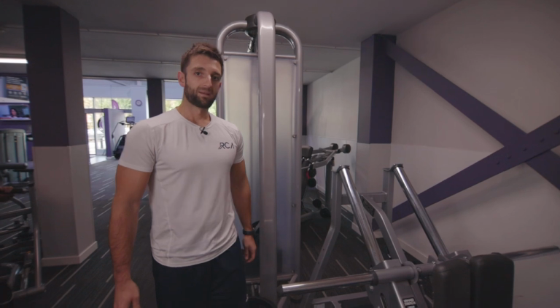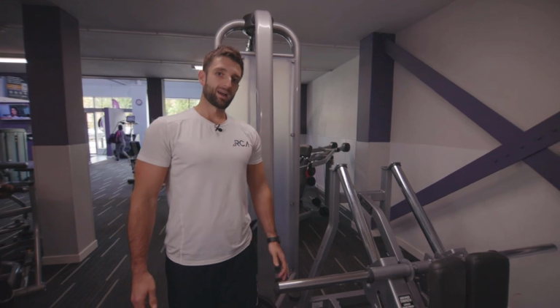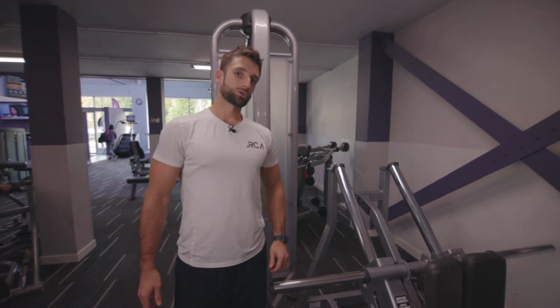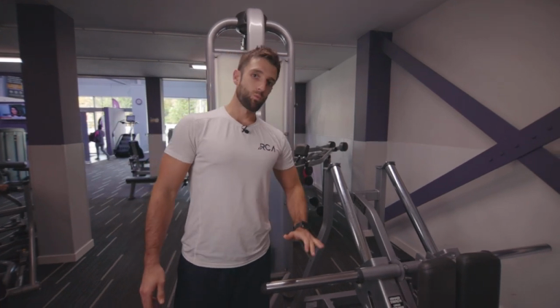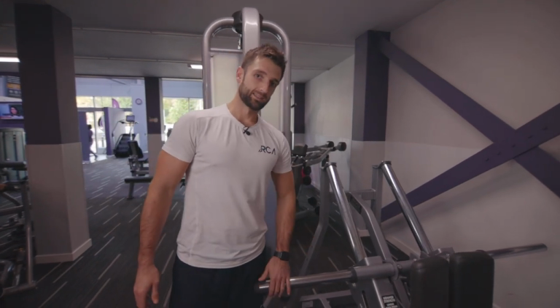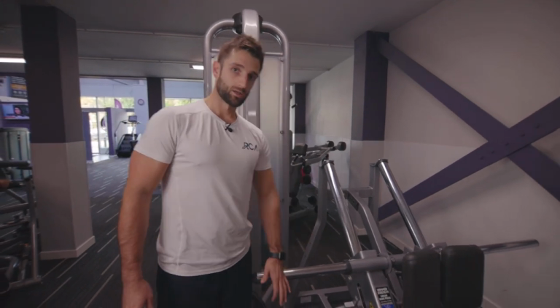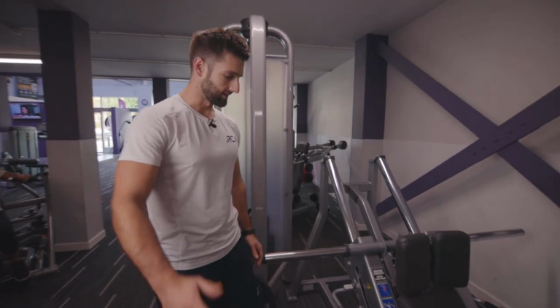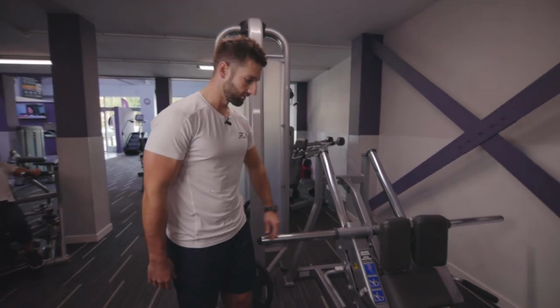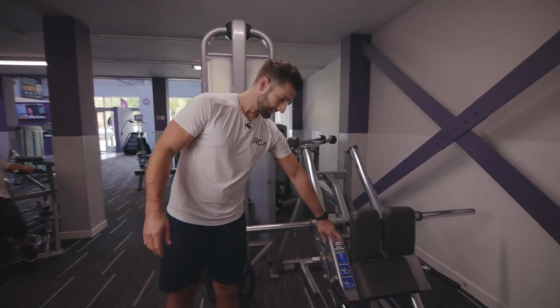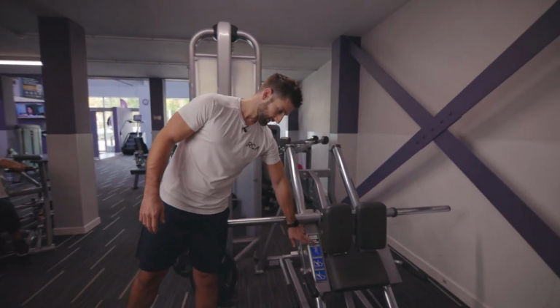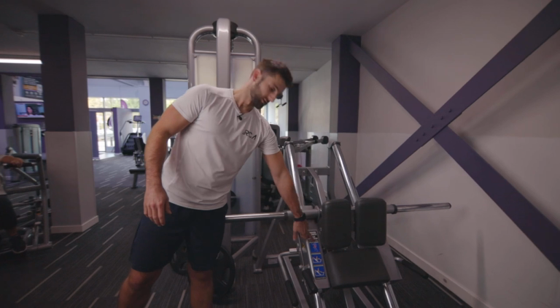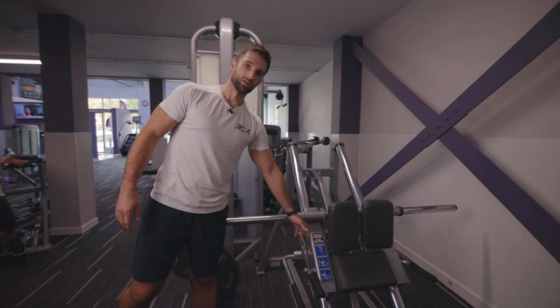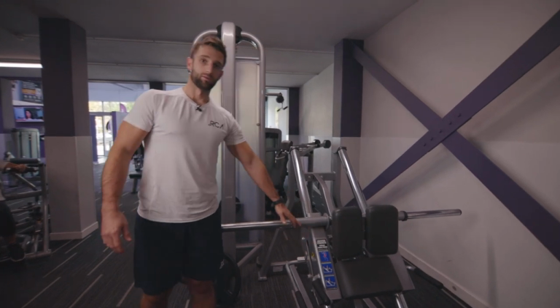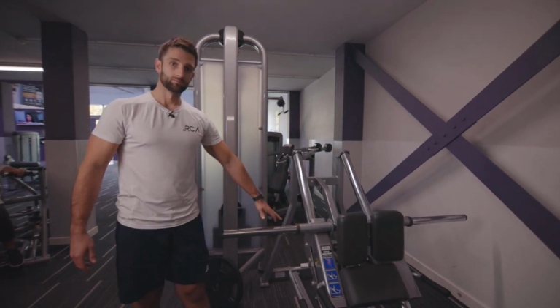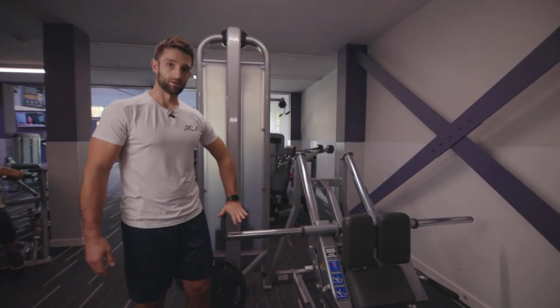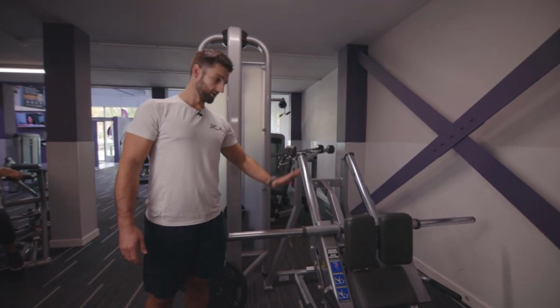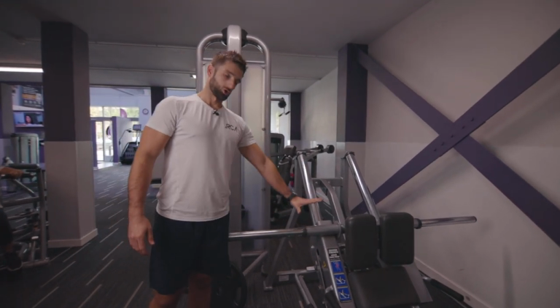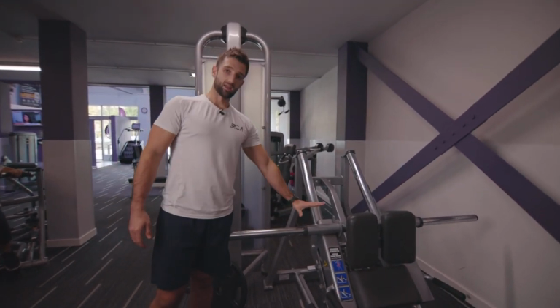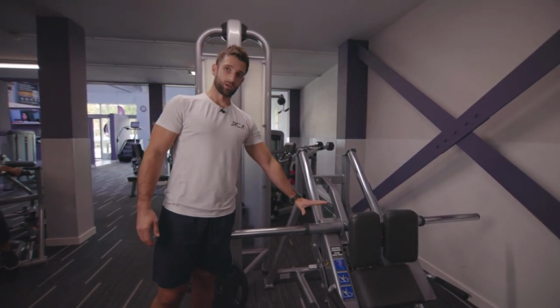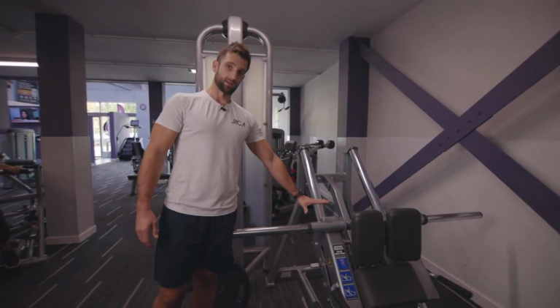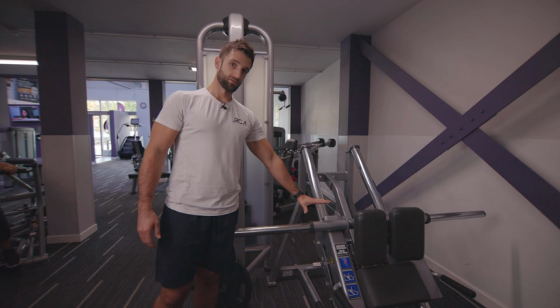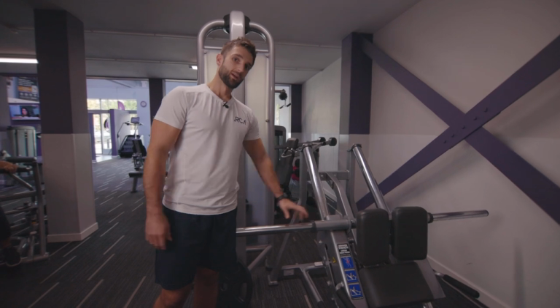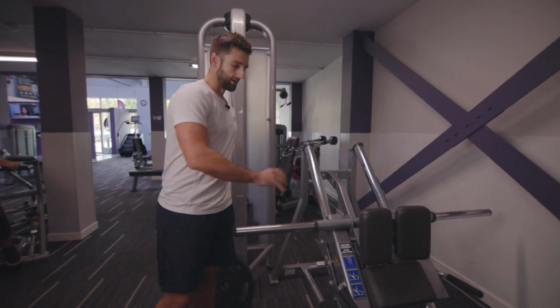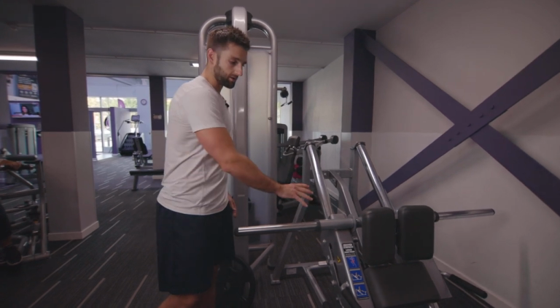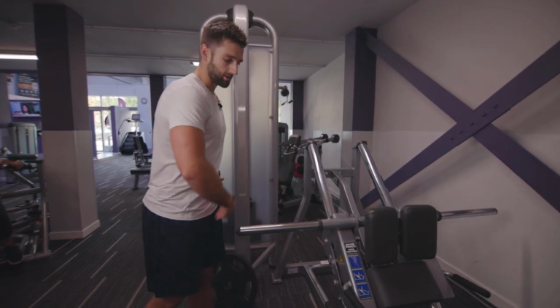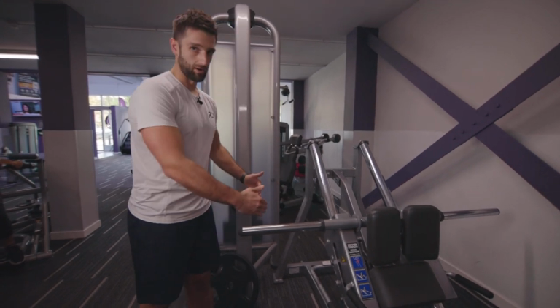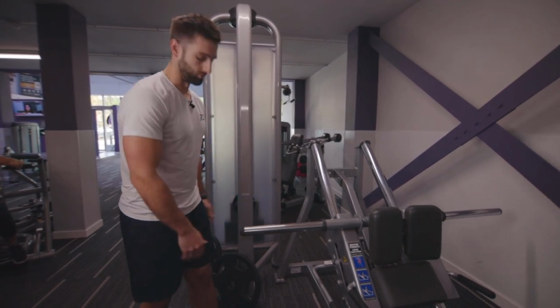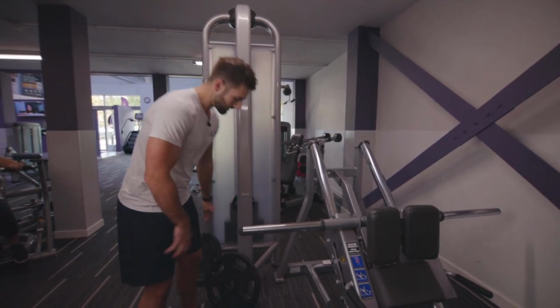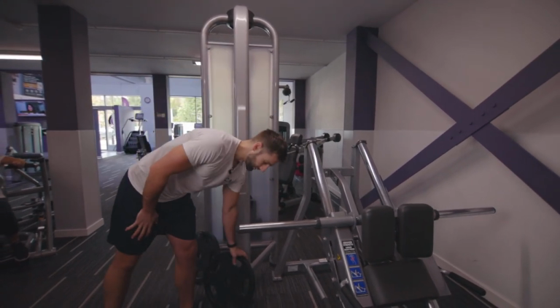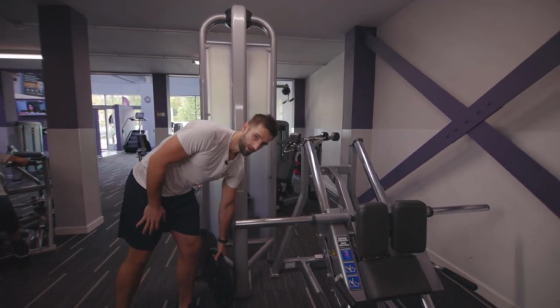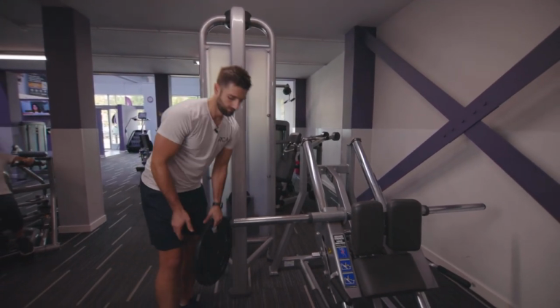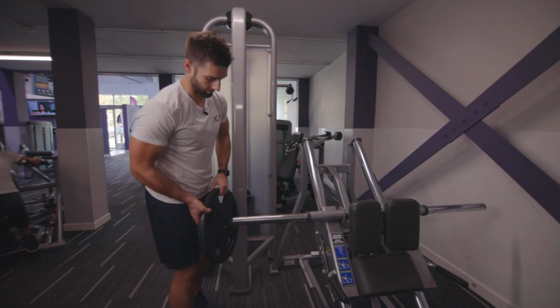Plate loading hack squat in a wide stance. First thing to note is that the machine starts at 27.3 kilos. So if you've never been on it, just try the machine by itself first, and then we can load the weight on afterwards. If you know your weight, load it on.